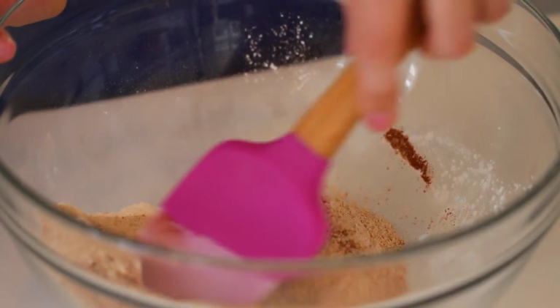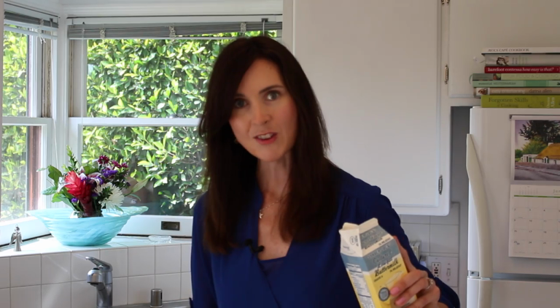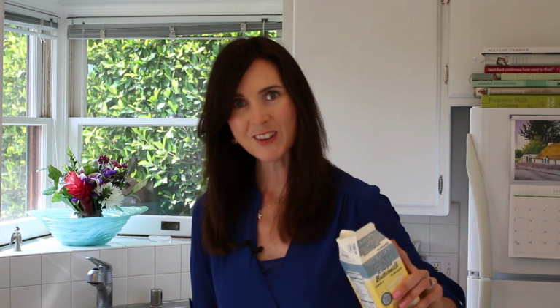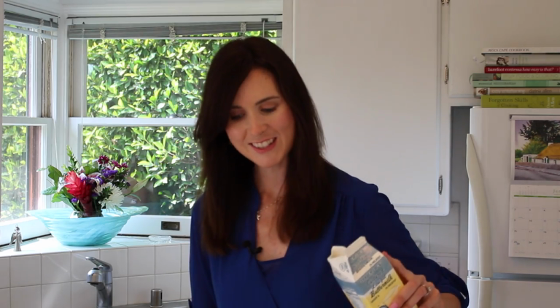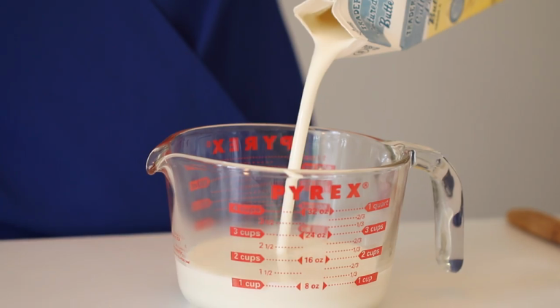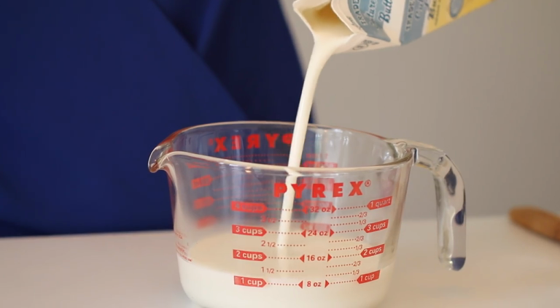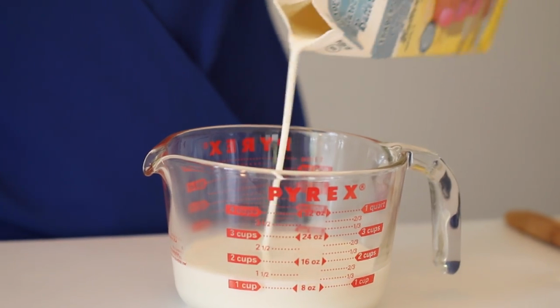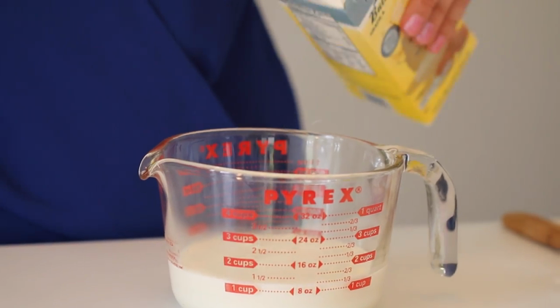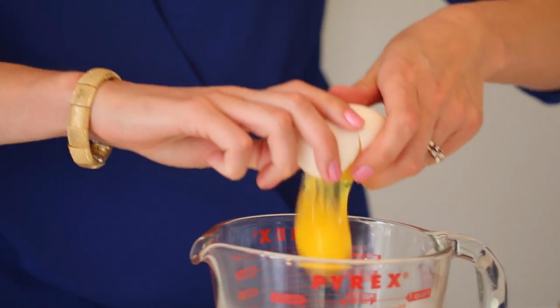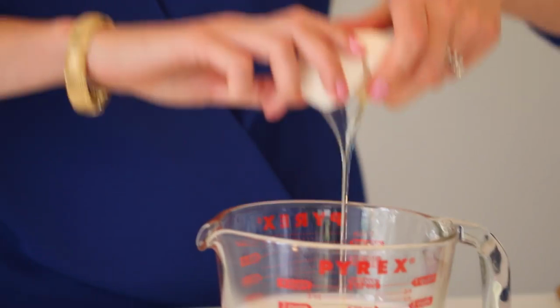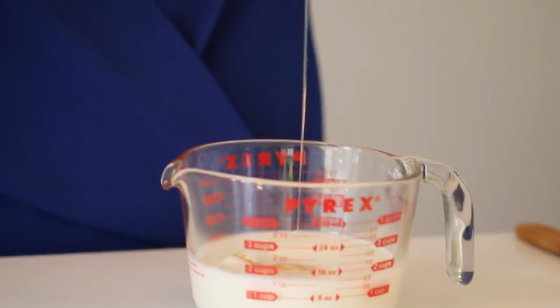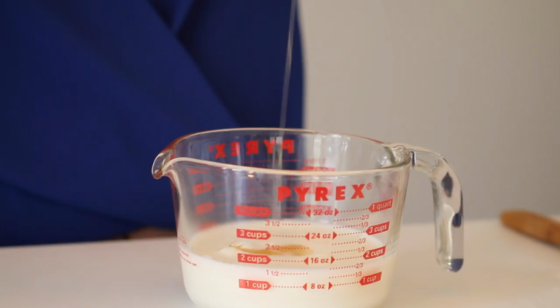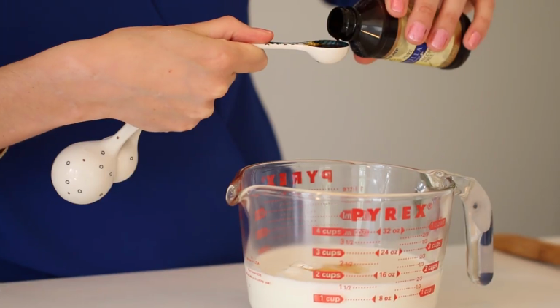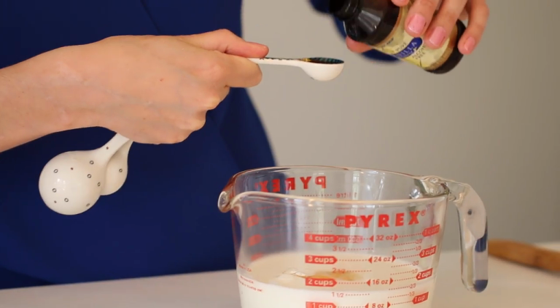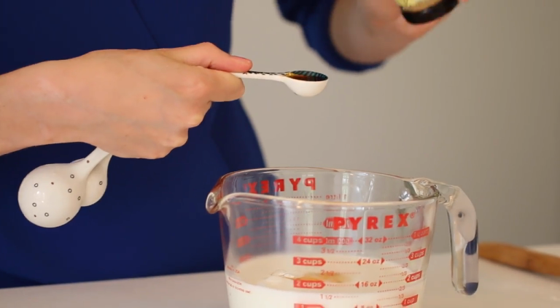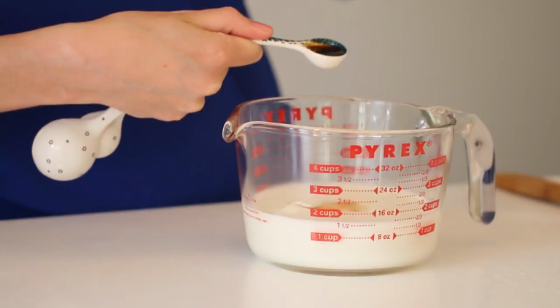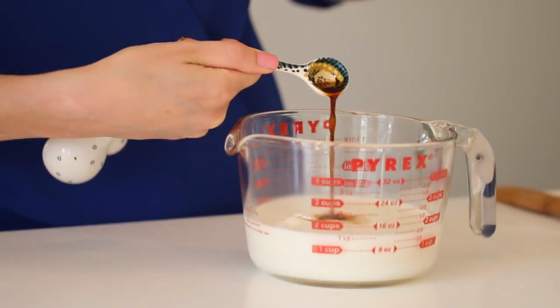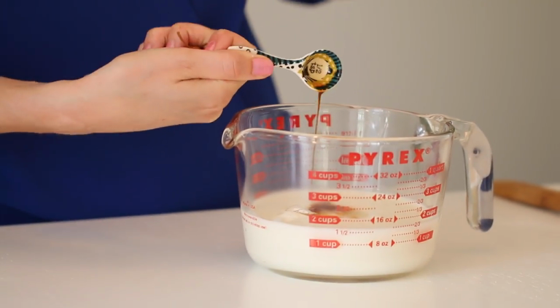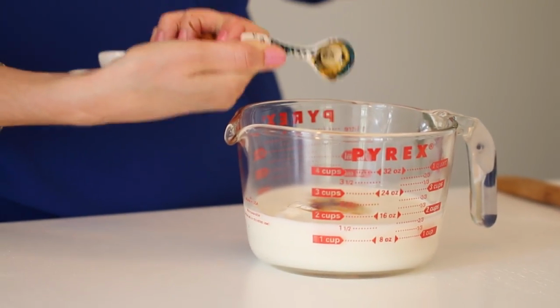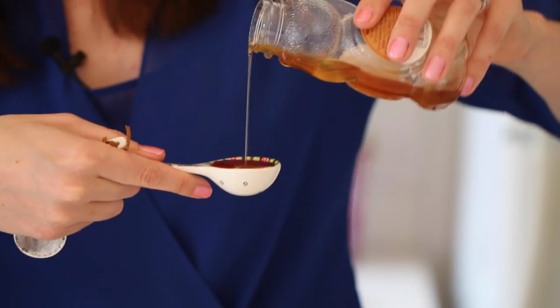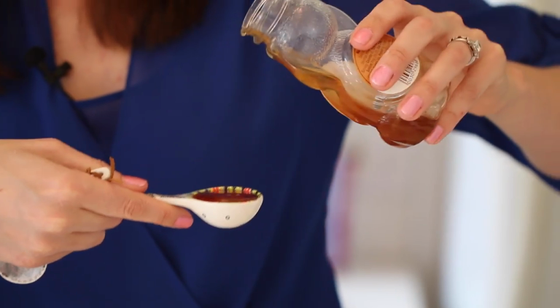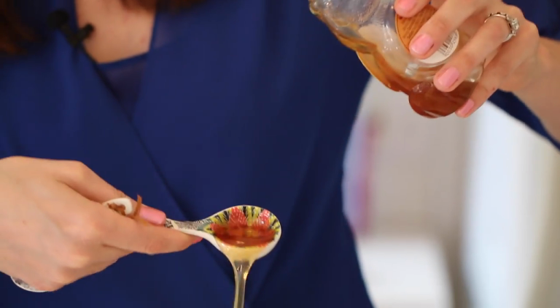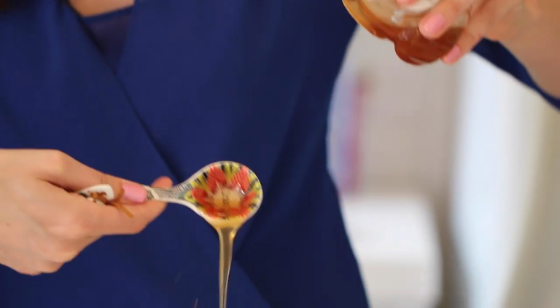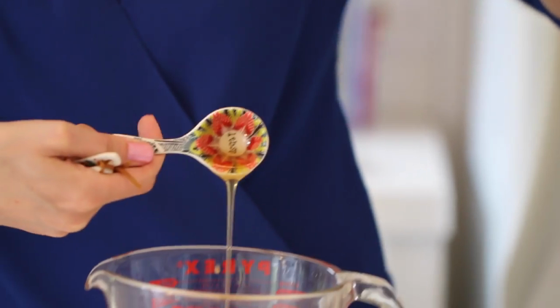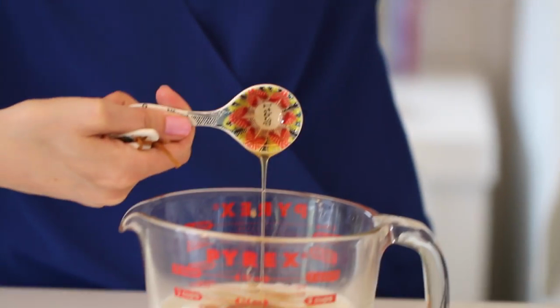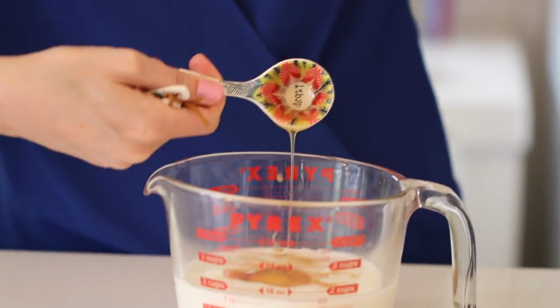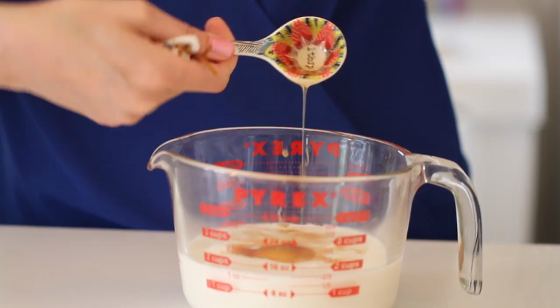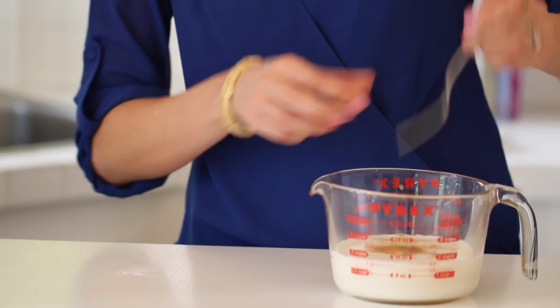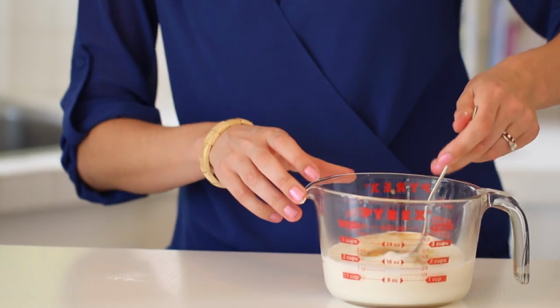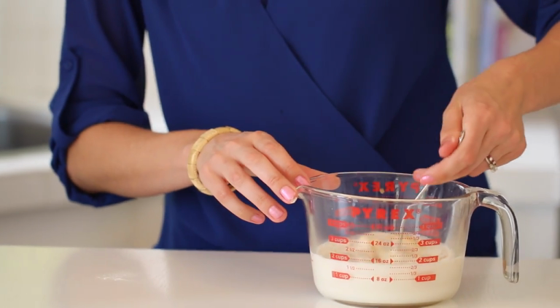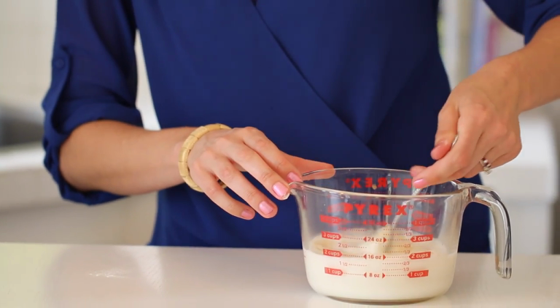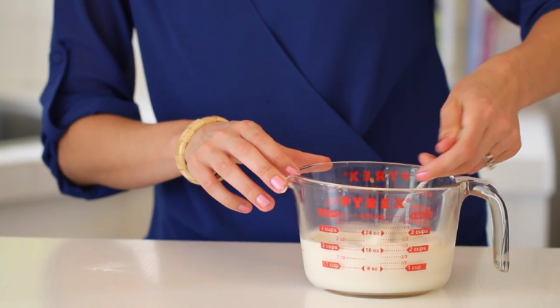For the wet ingredients, you need your buttermilk, egg, vanilla extract, and your runny honey. Whisk until well combined.